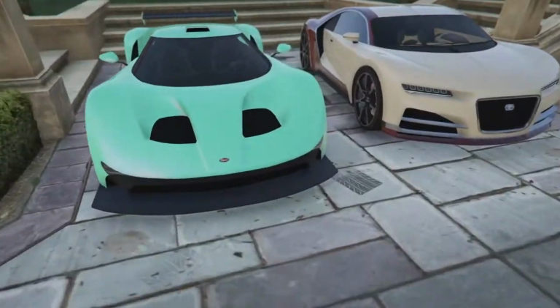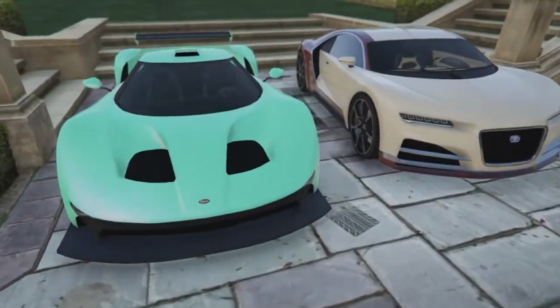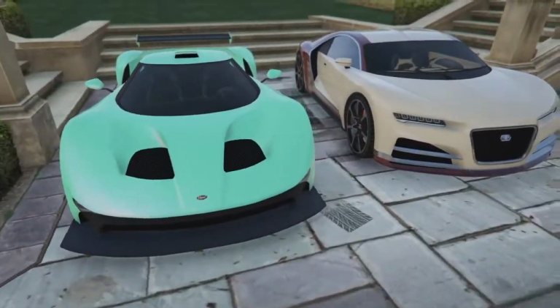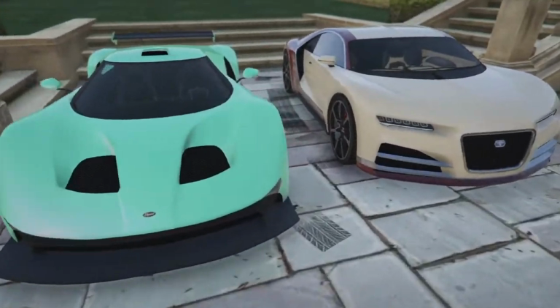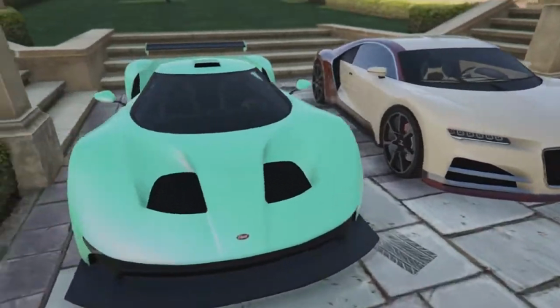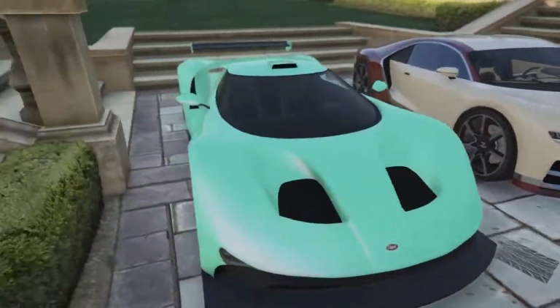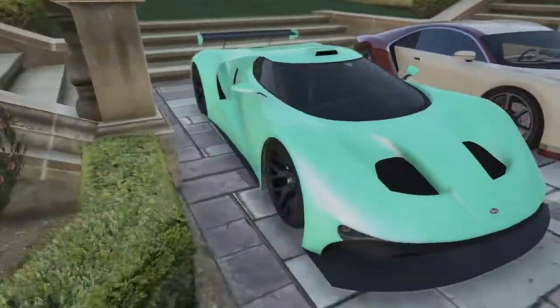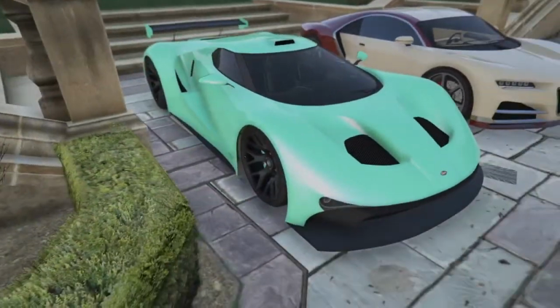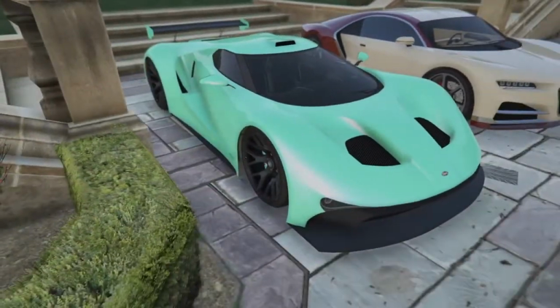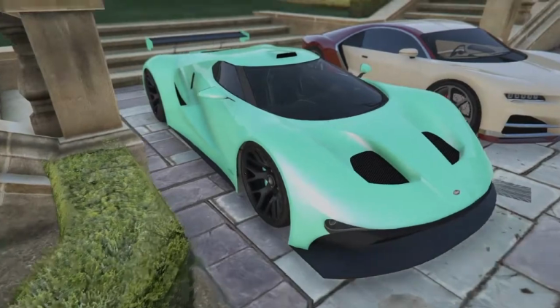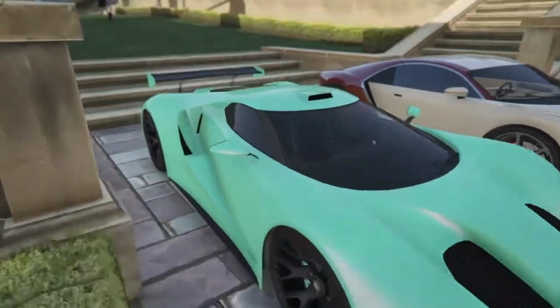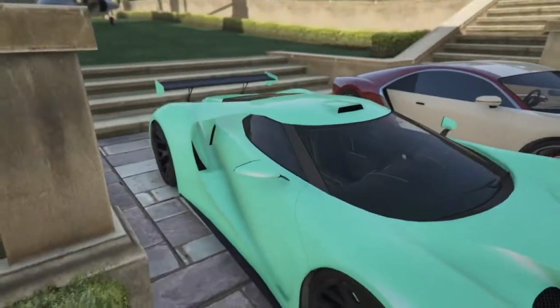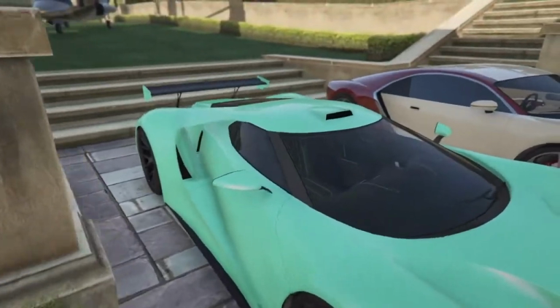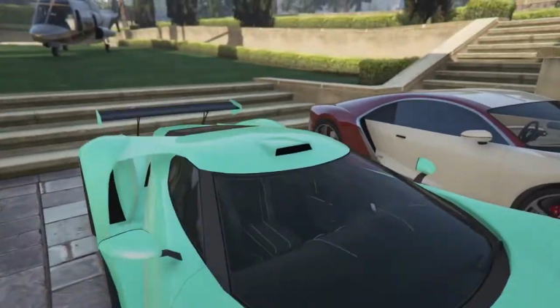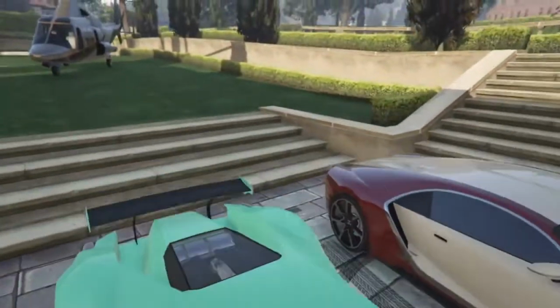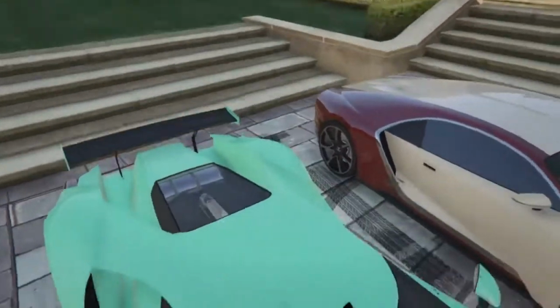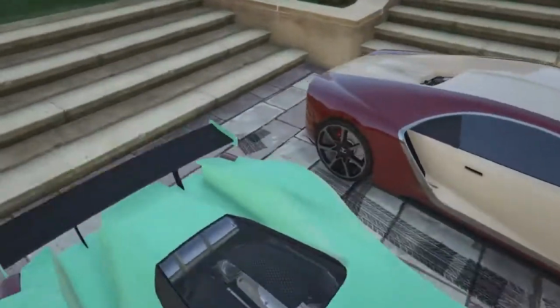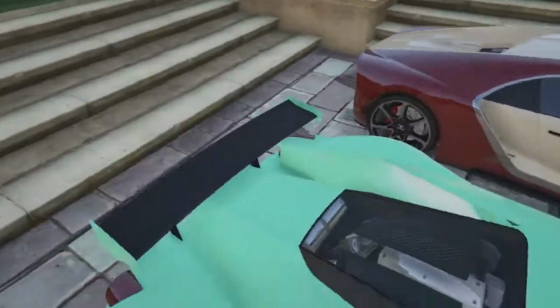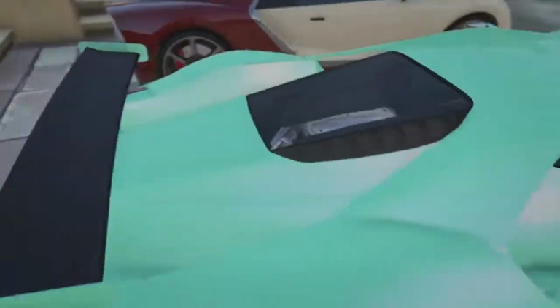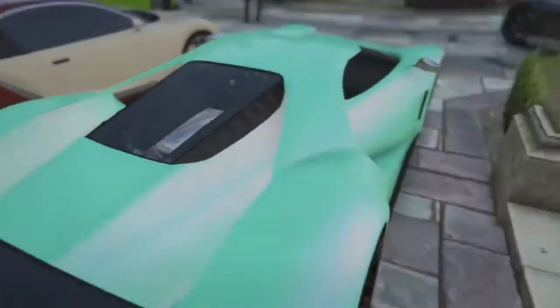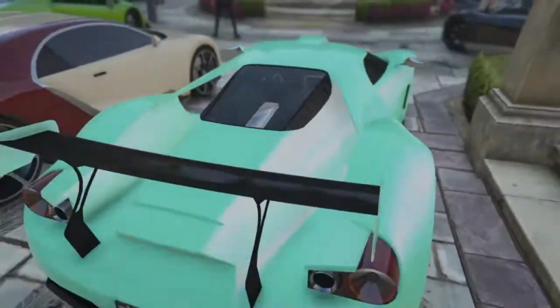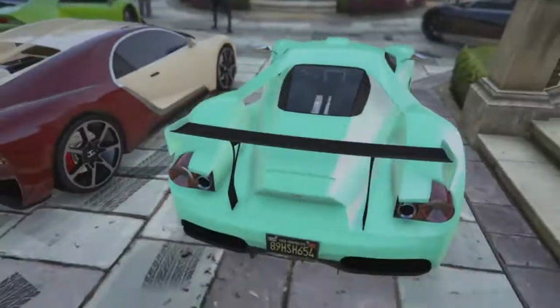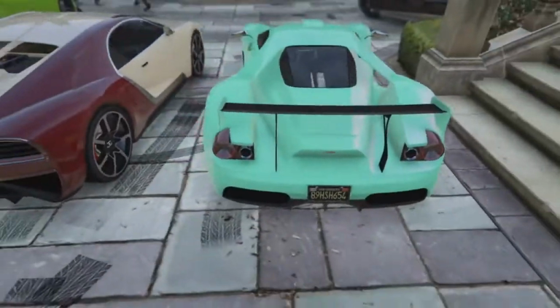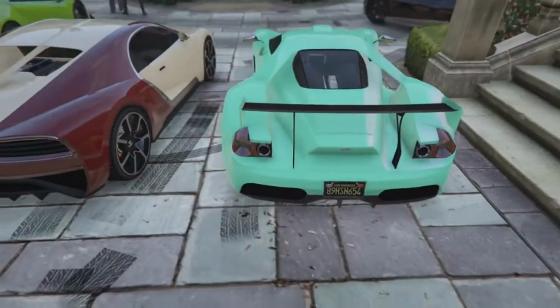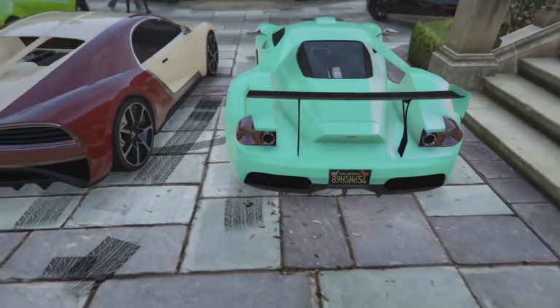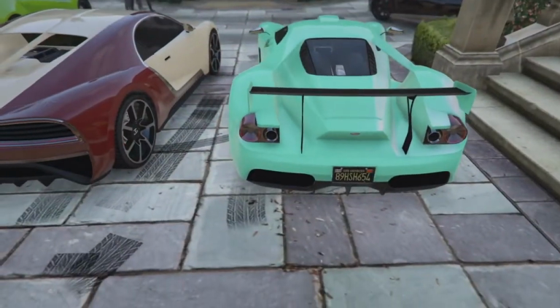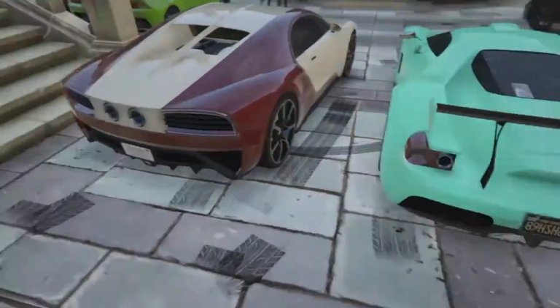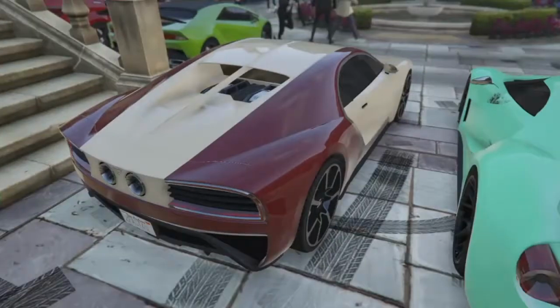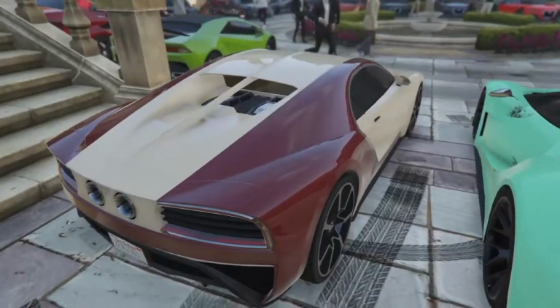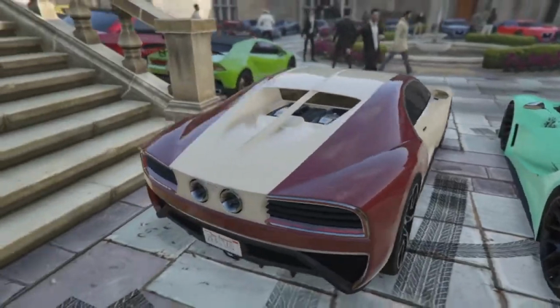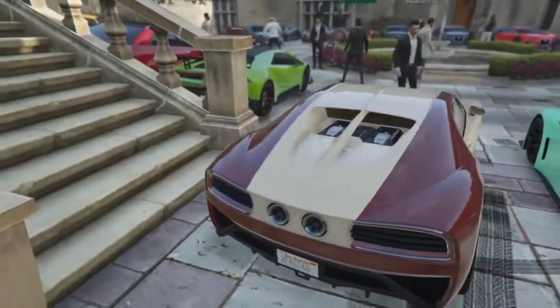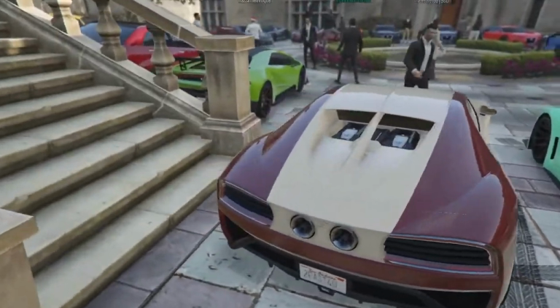Here's another beautiful looking car, the FMJ, and this is obviously a modded color — kind of like a mint green with the white pearlescent, and that looks absolutely beautiful.